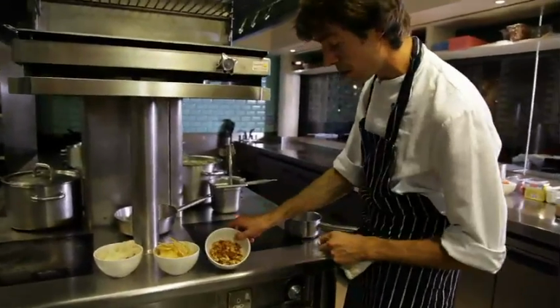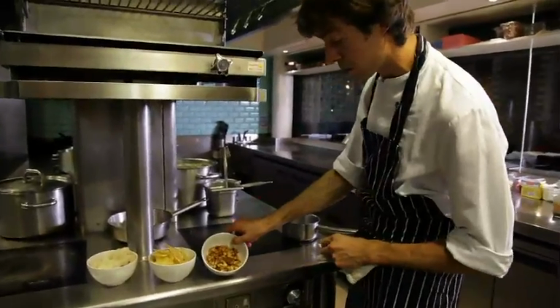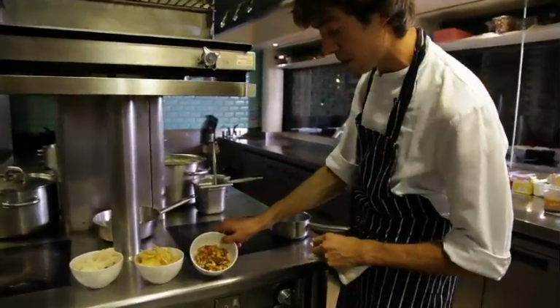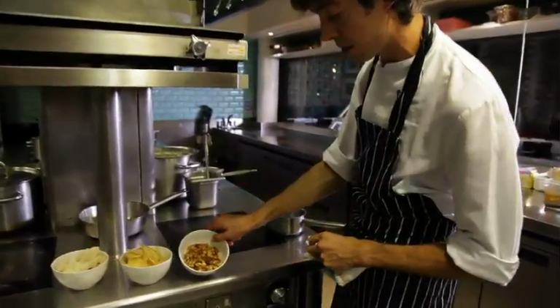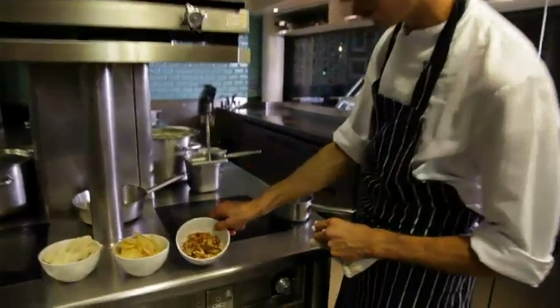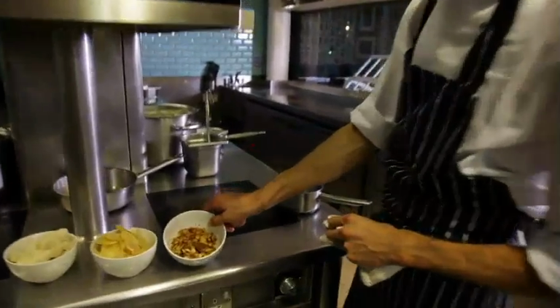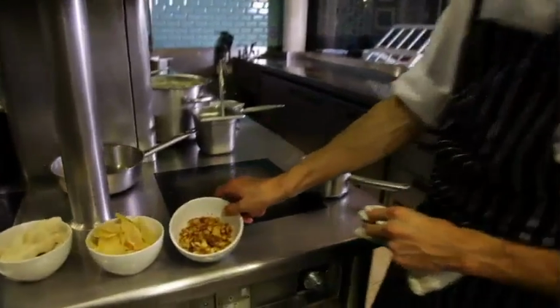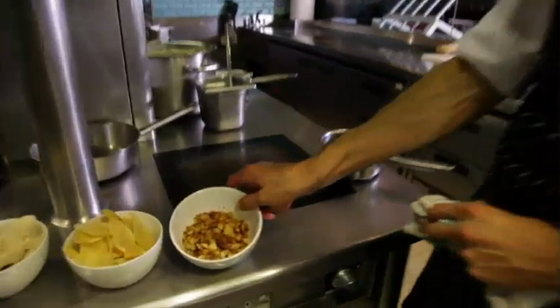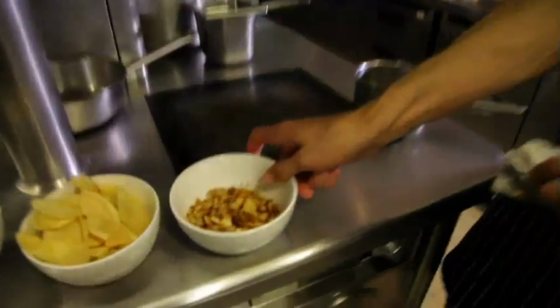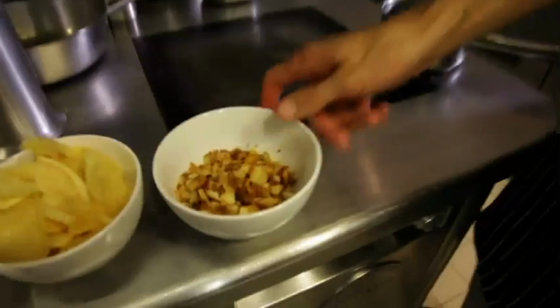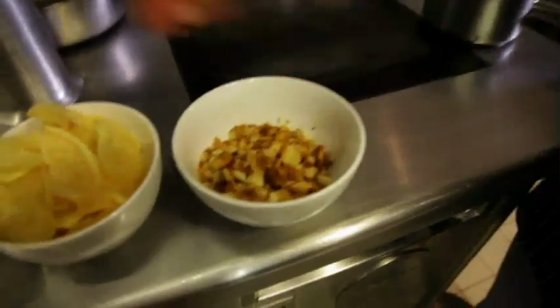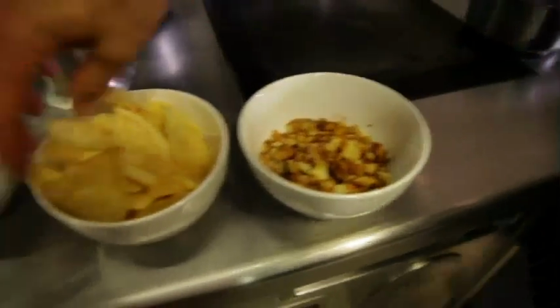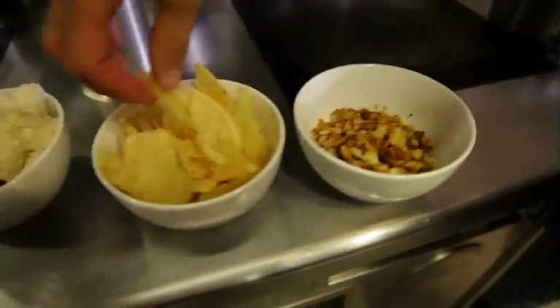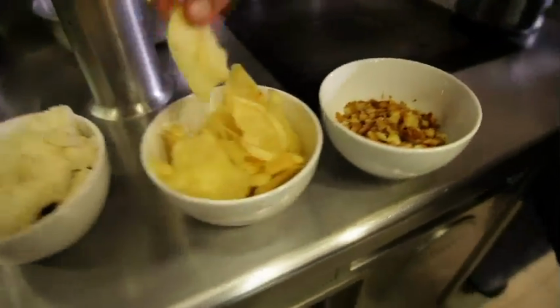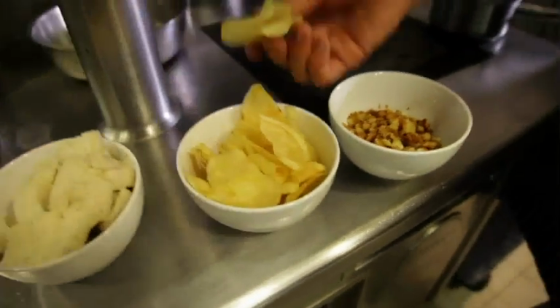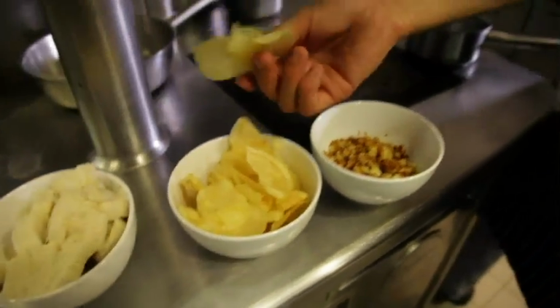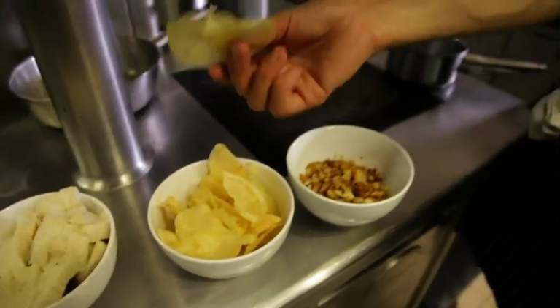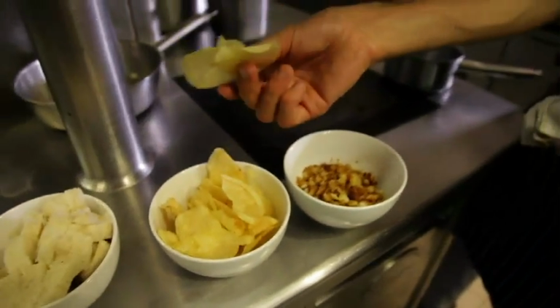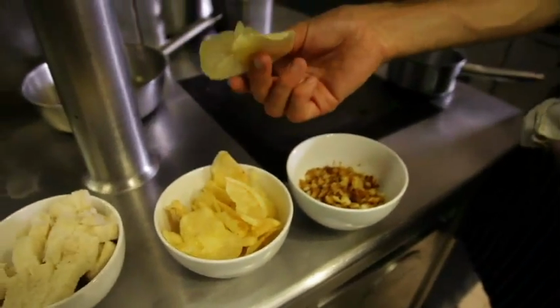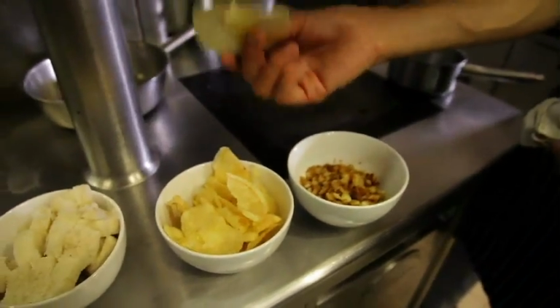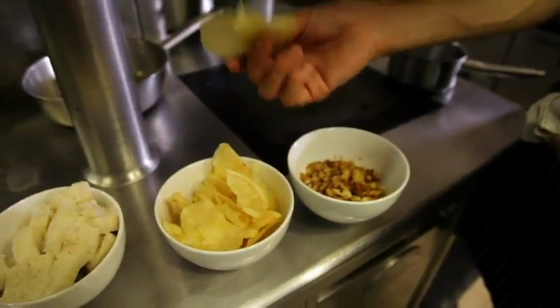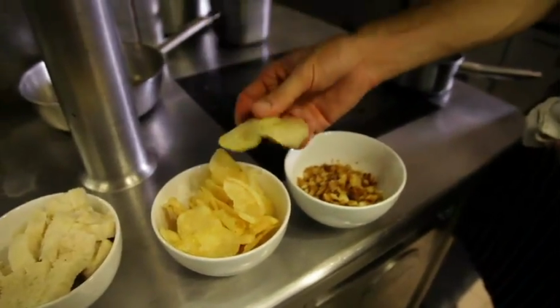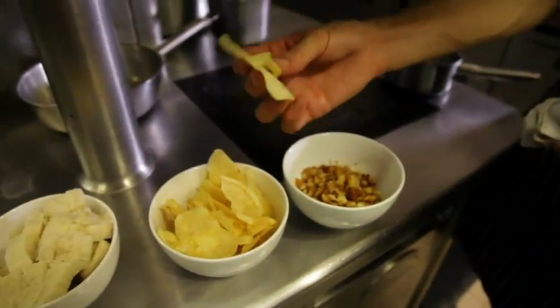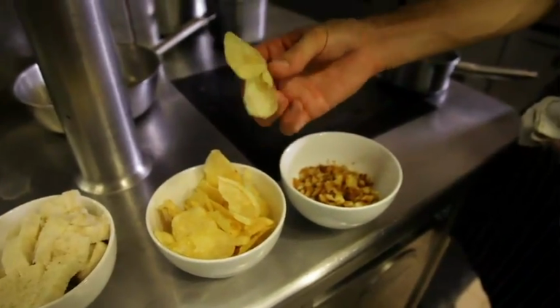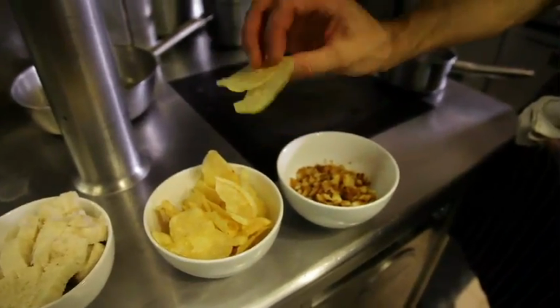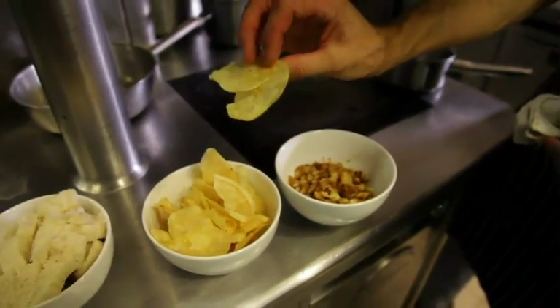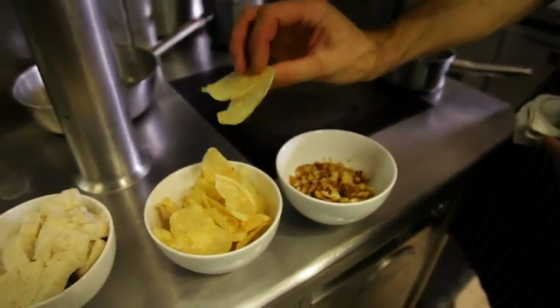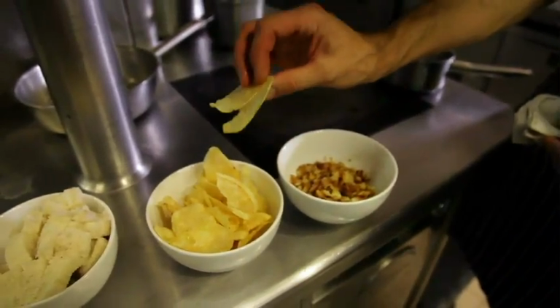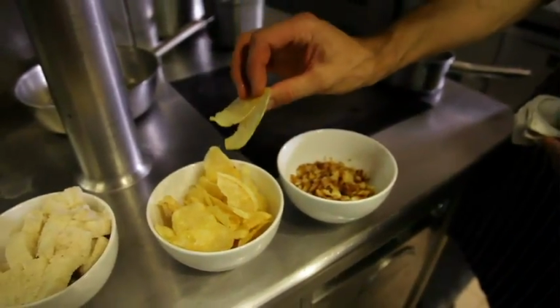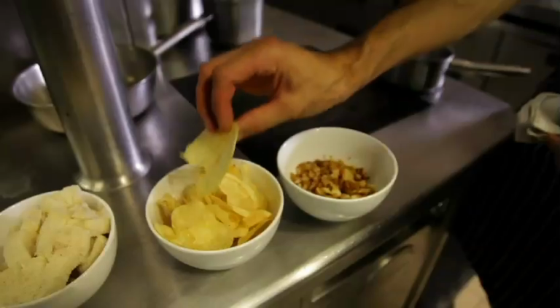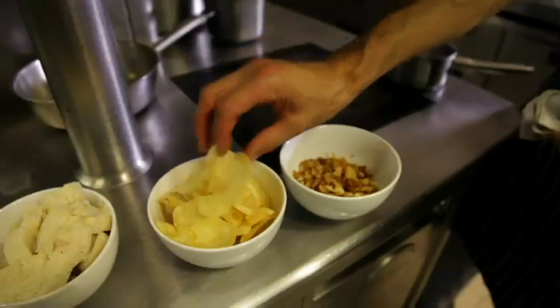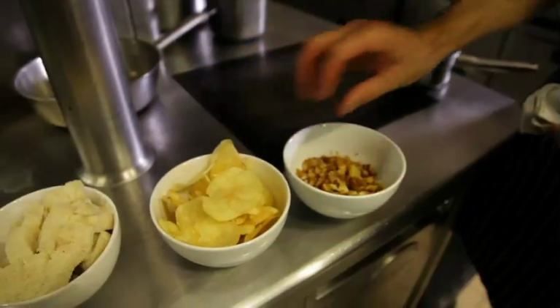So we've made the toasted breadcrumbs — coarse breadcrumbs toasted in butter through the oven. We've got game chips as well: you can use ready-sorted crisps, but we slice potatoes finely on a mandolin and fry them in vegetable oil.